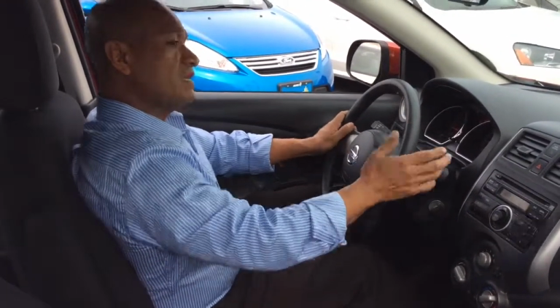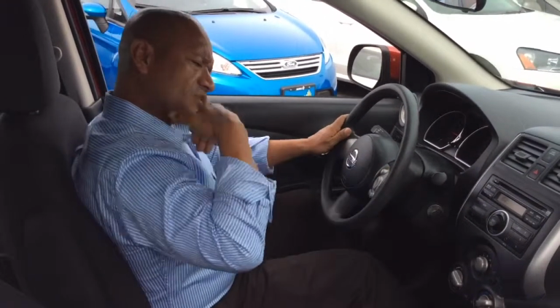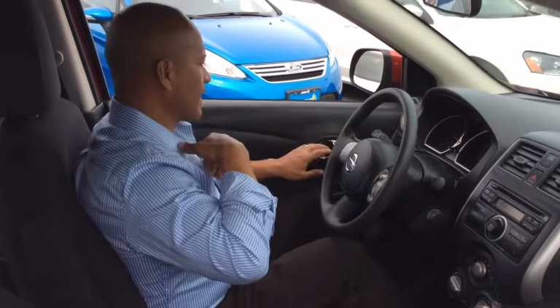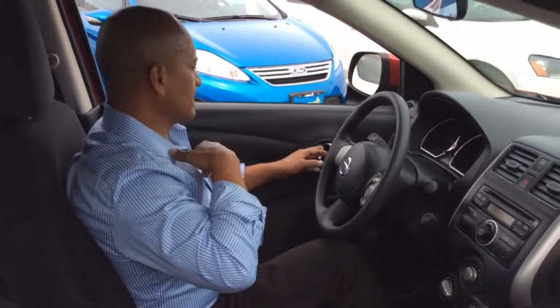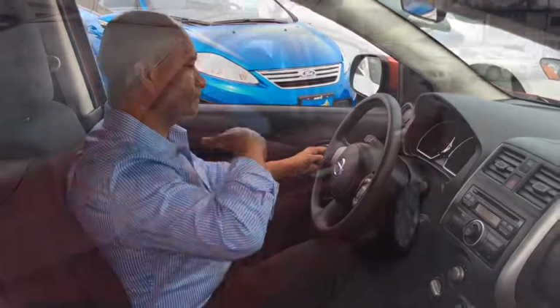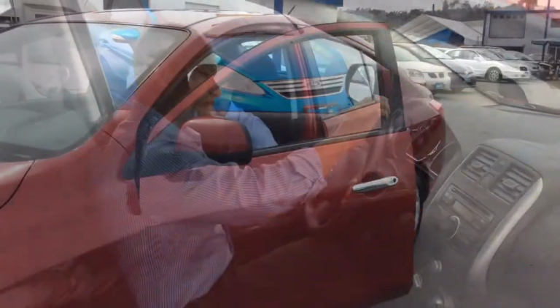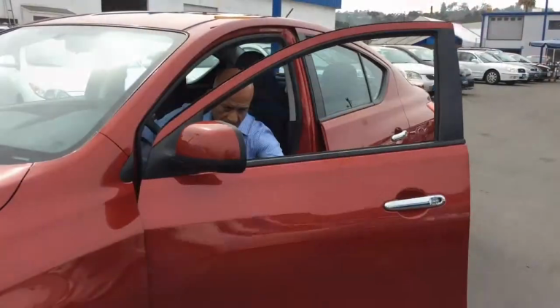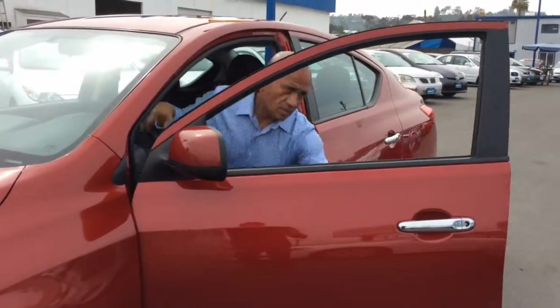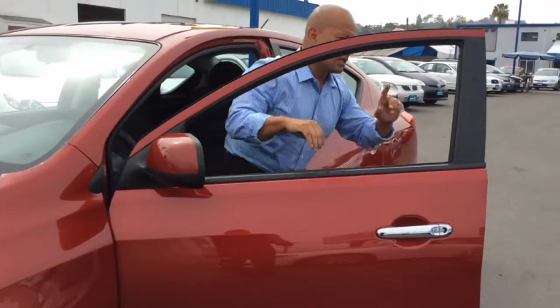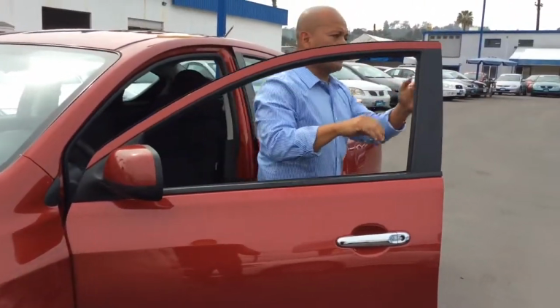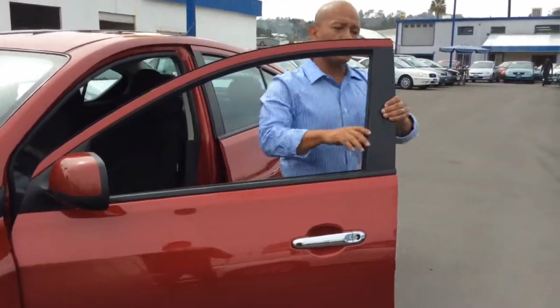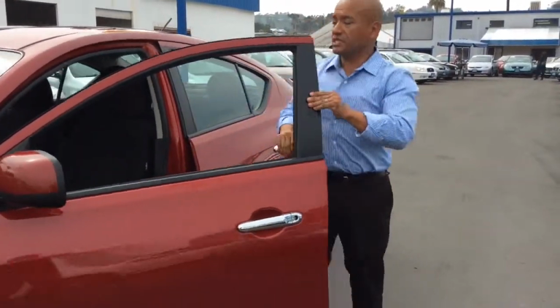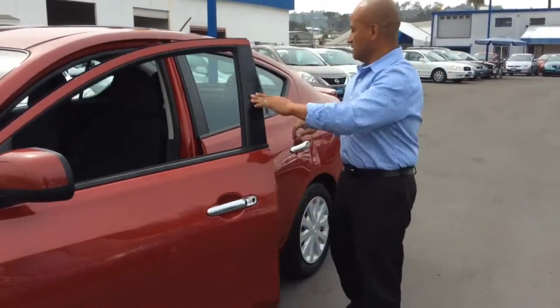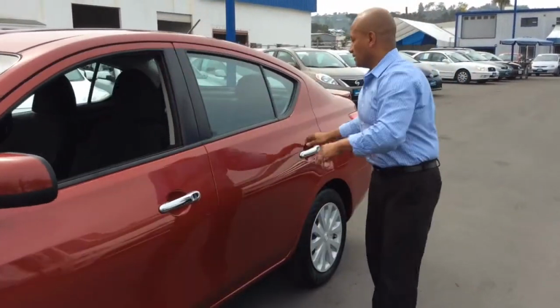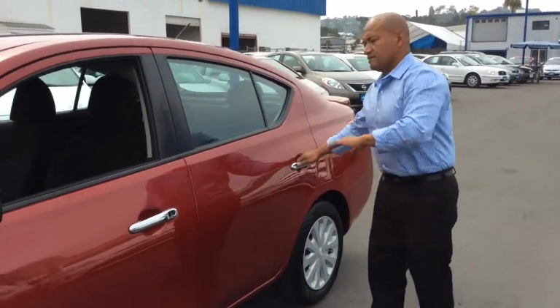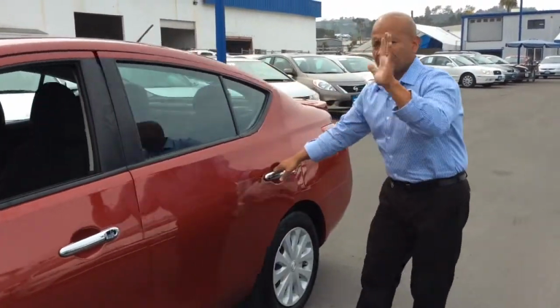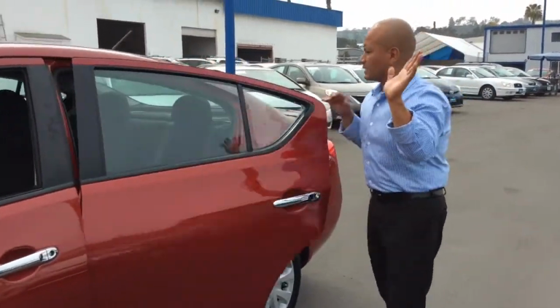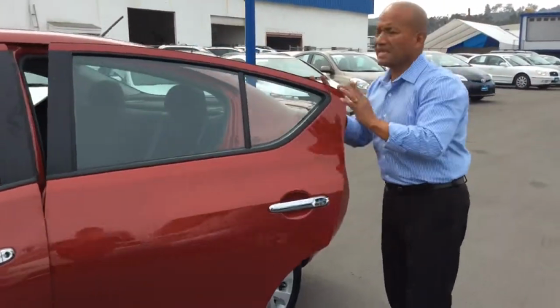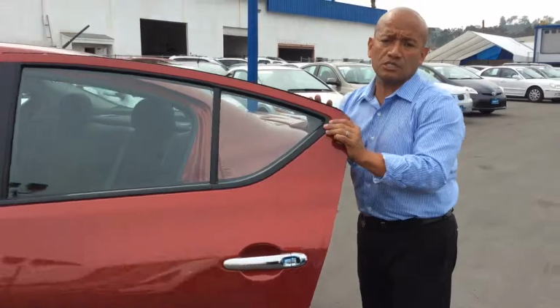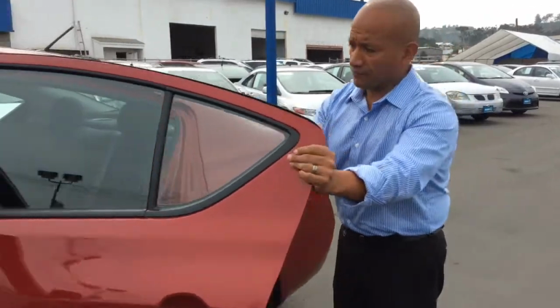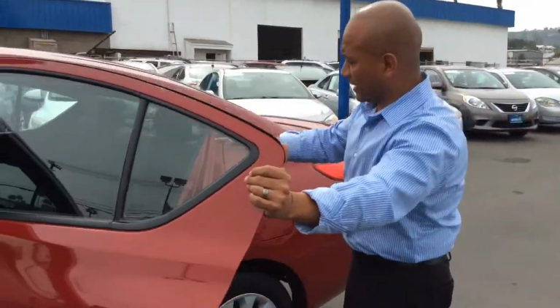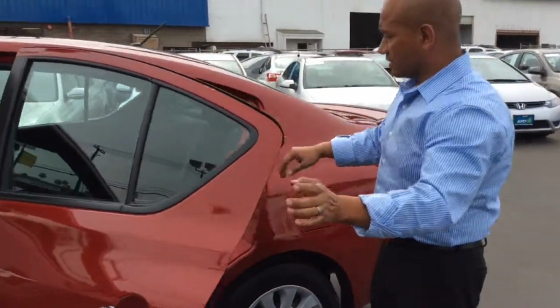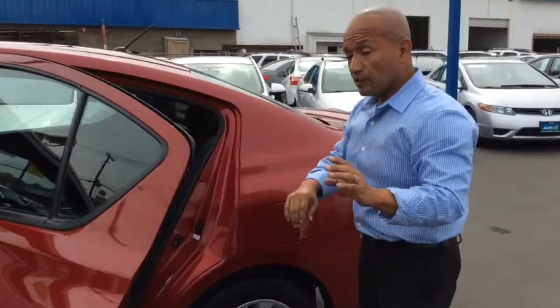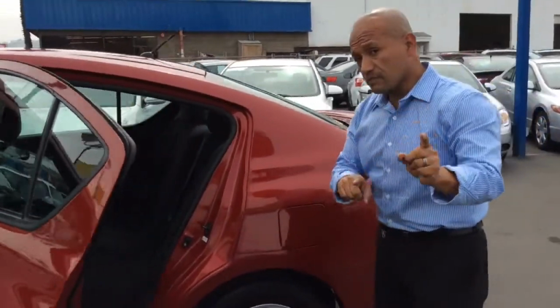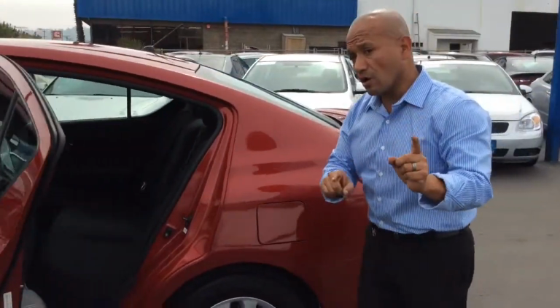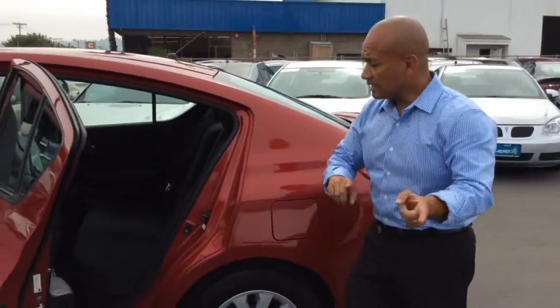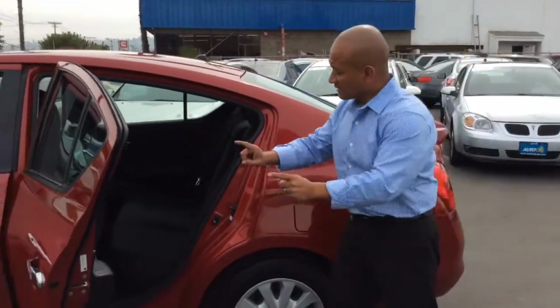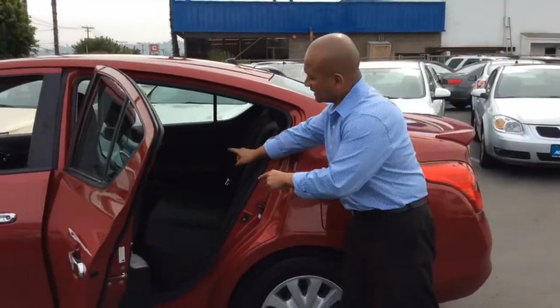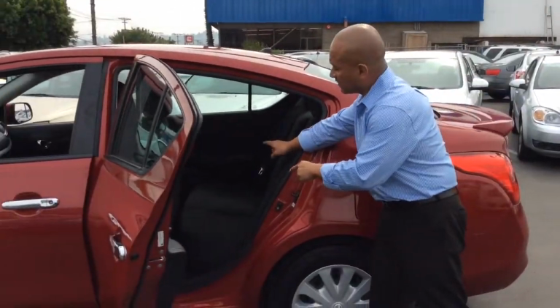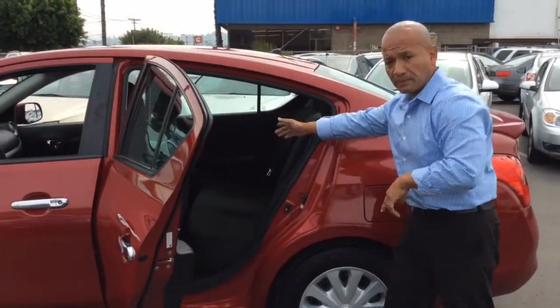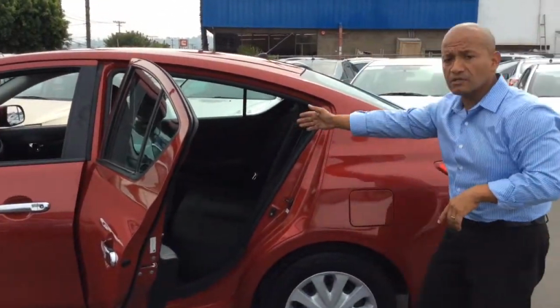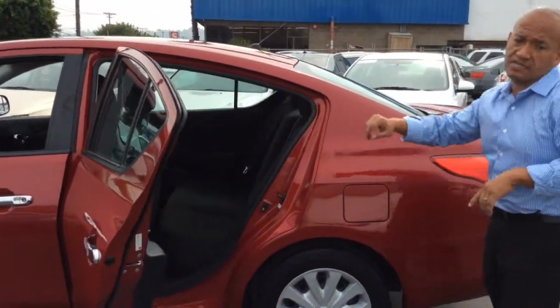Let me show you the back seat. In the back you will see that it has plenty of space for your friends. Although it's a small car, it has a big interior. Please look inside.